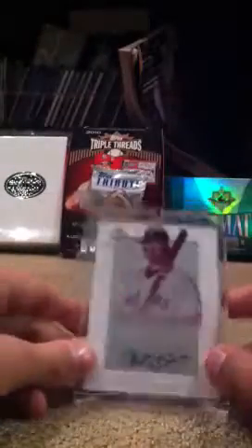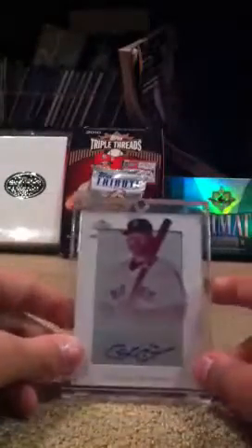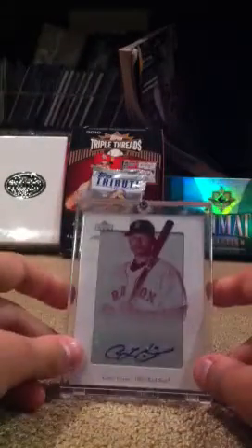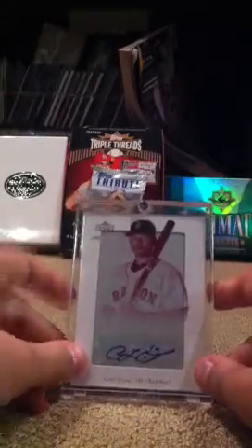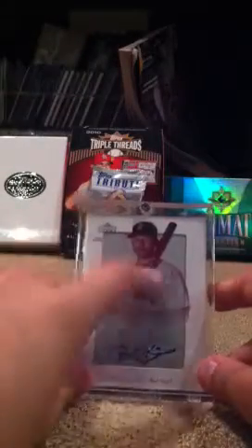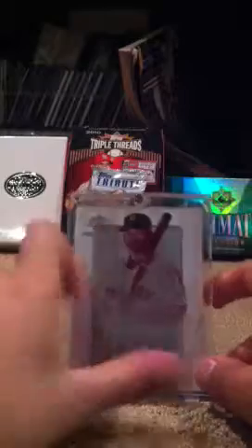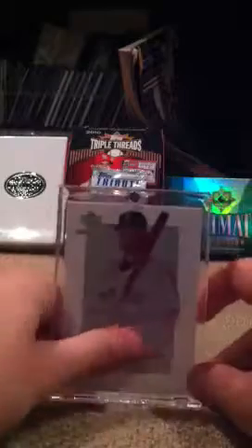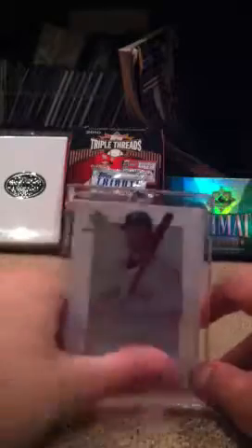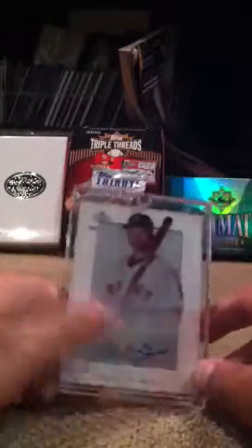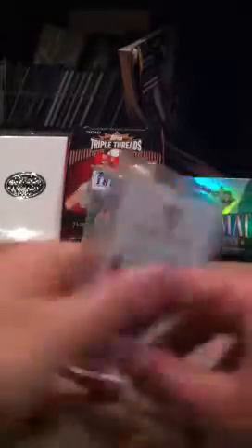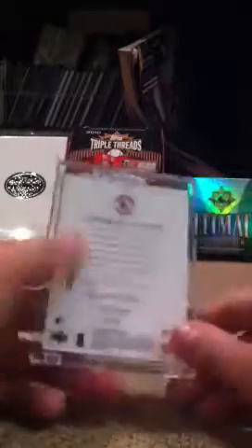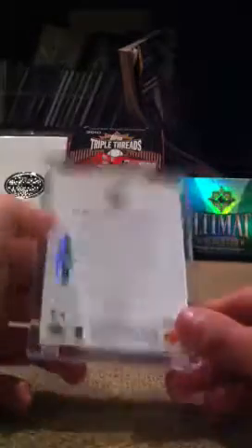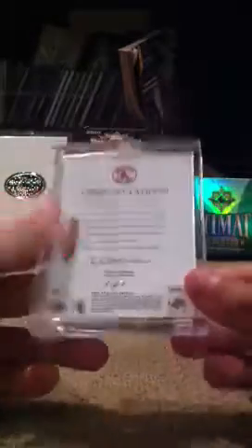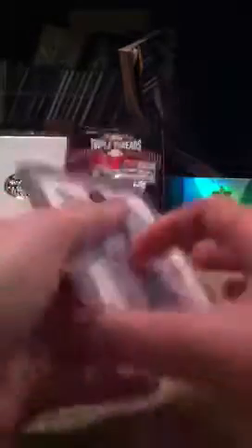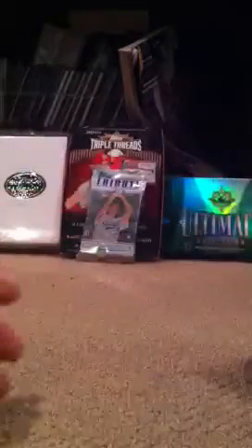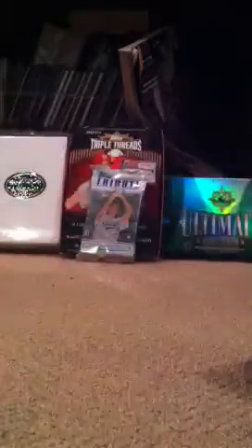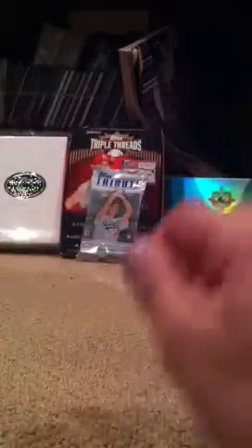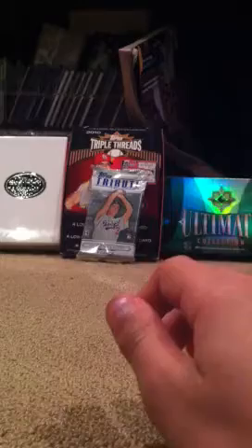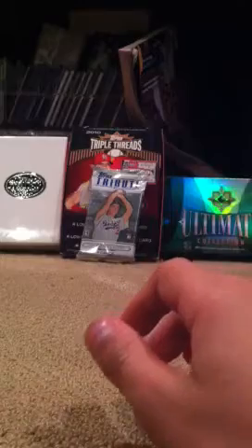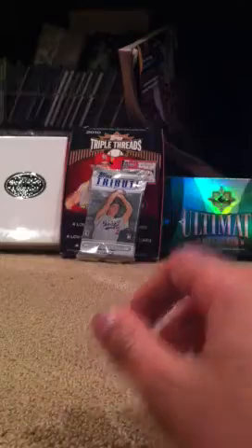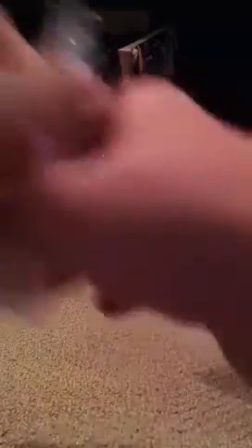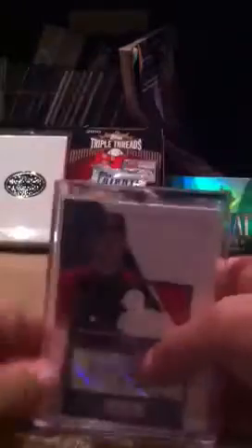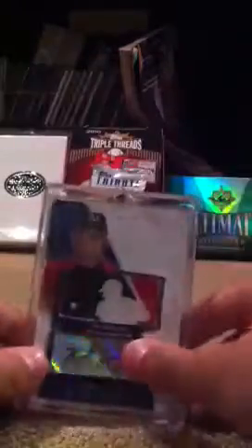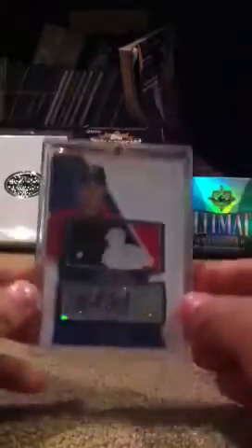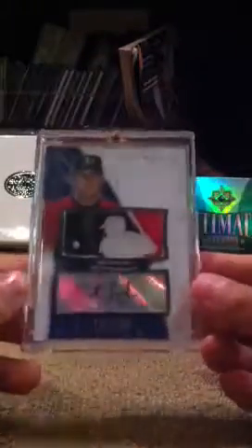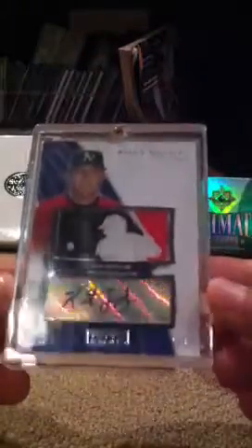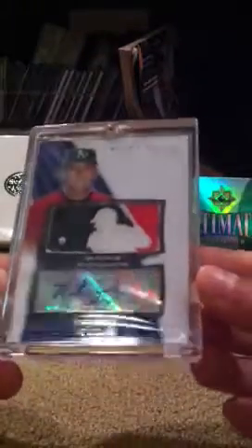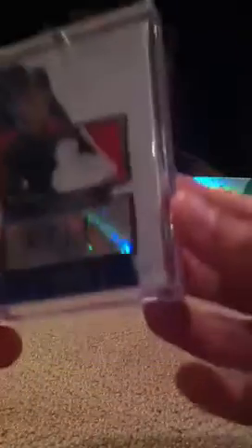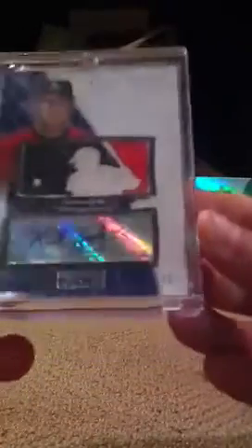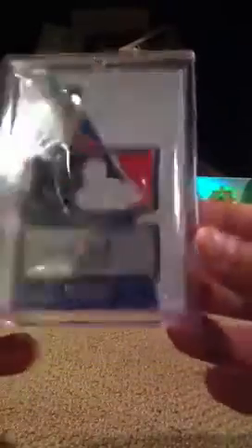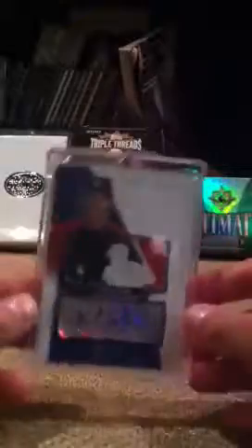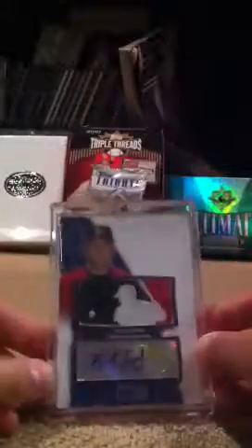Coco Crisp printing plate auto, magenta, one of one. Kurt Suzuki one of one logo man auto.